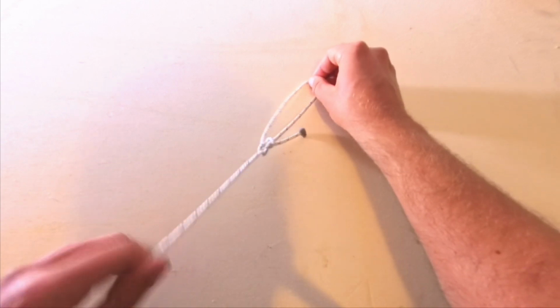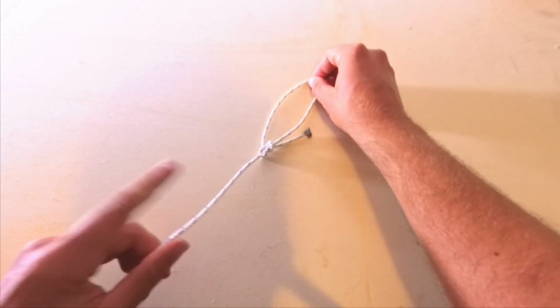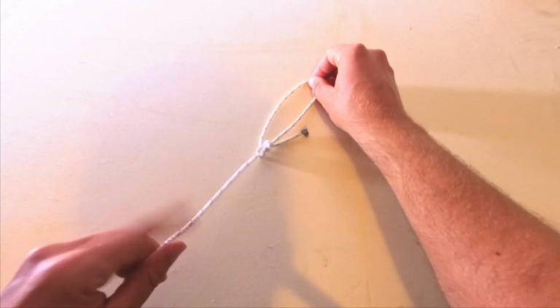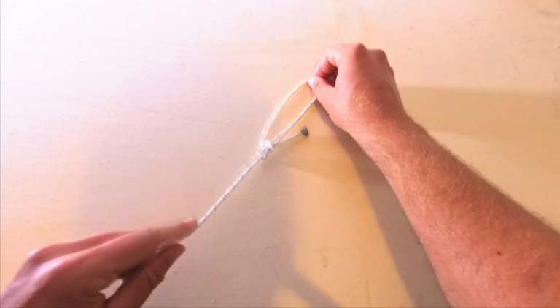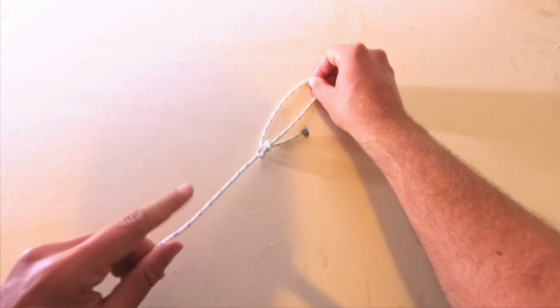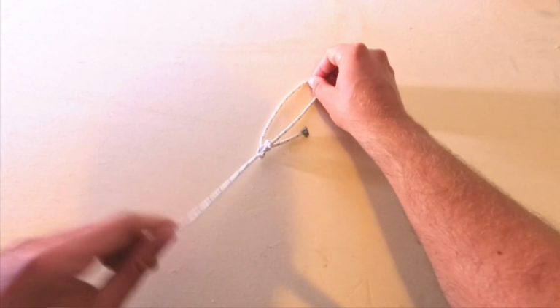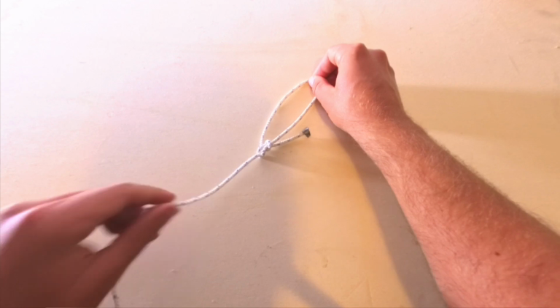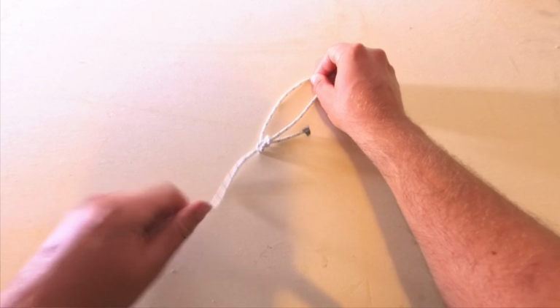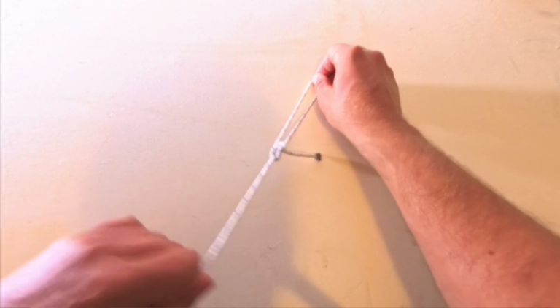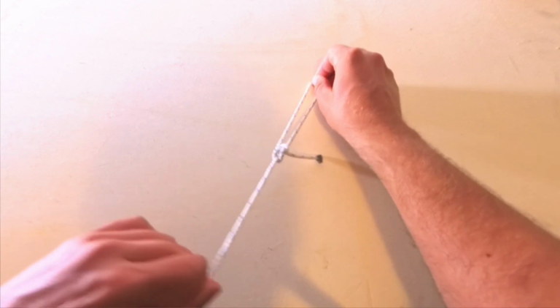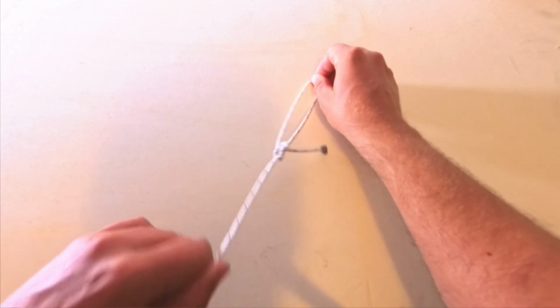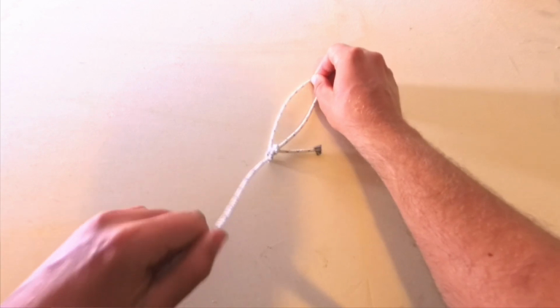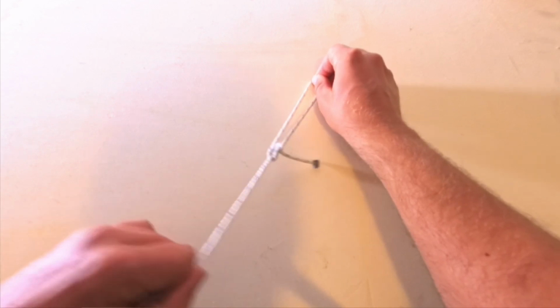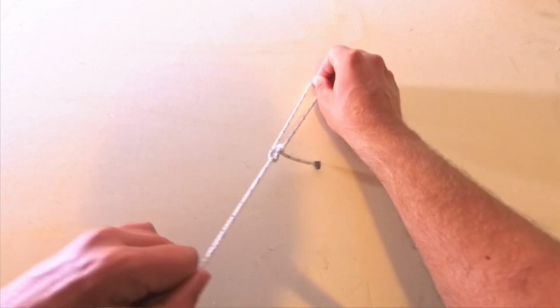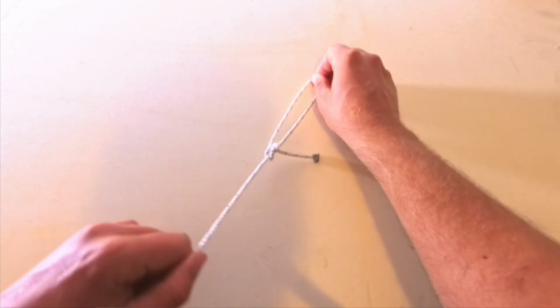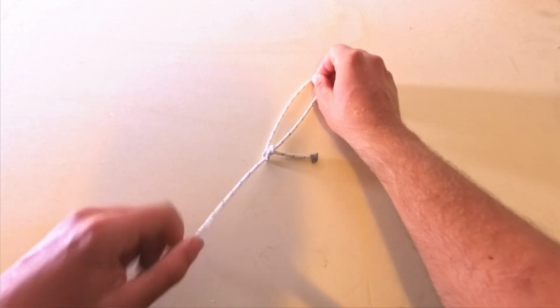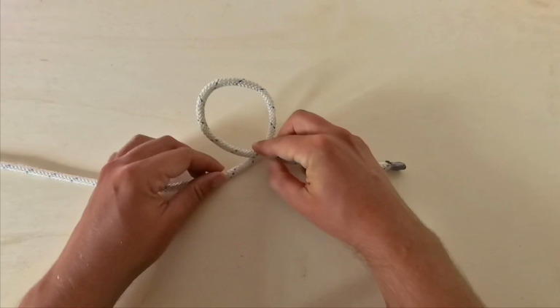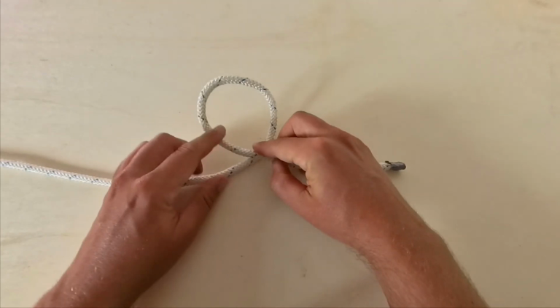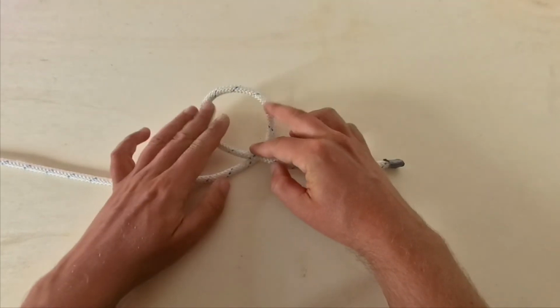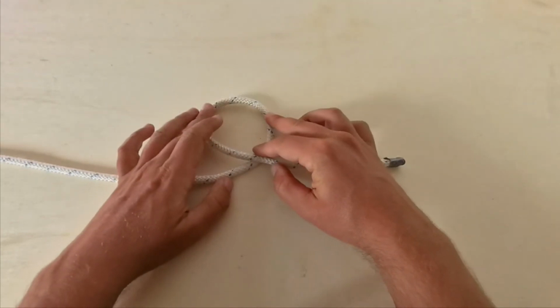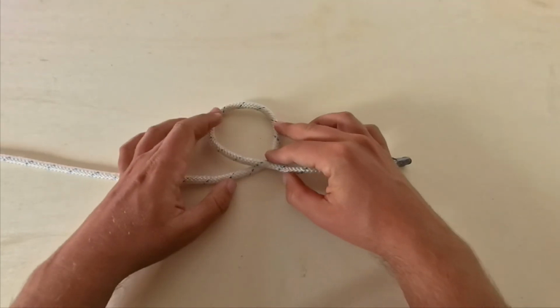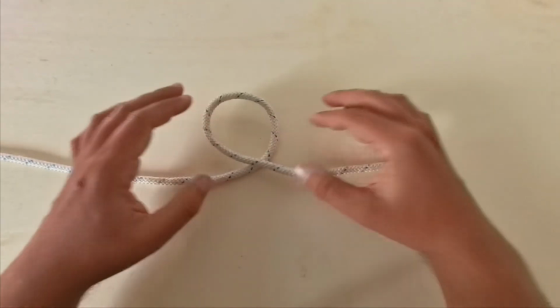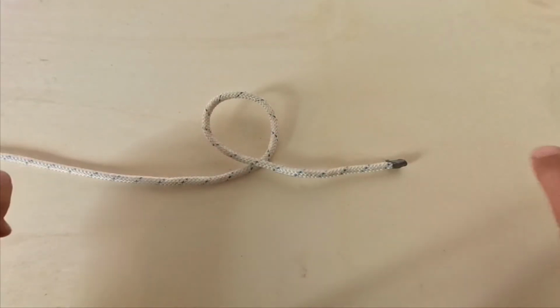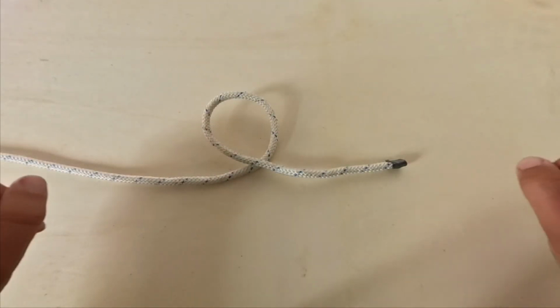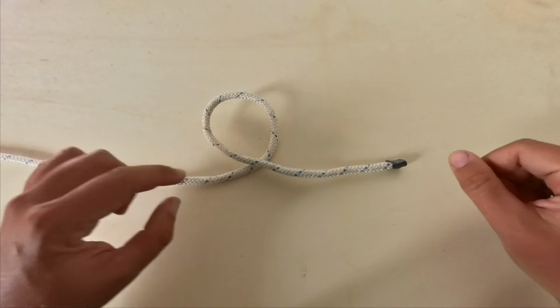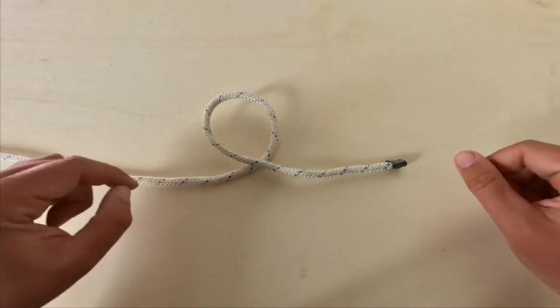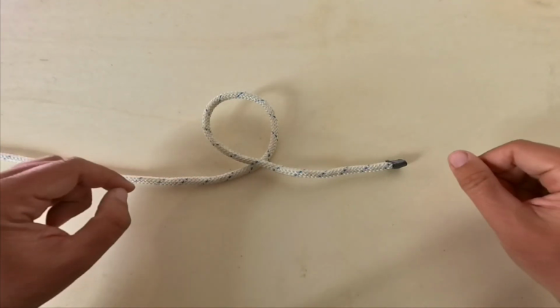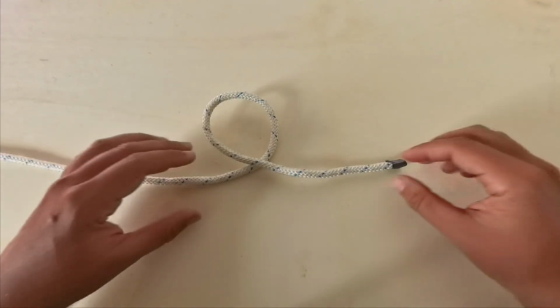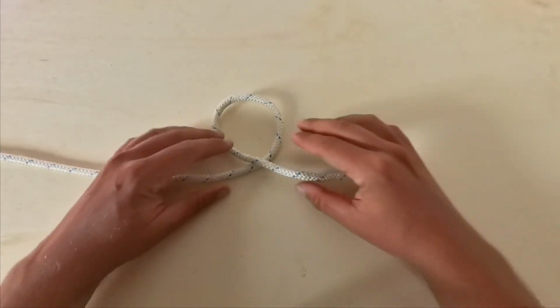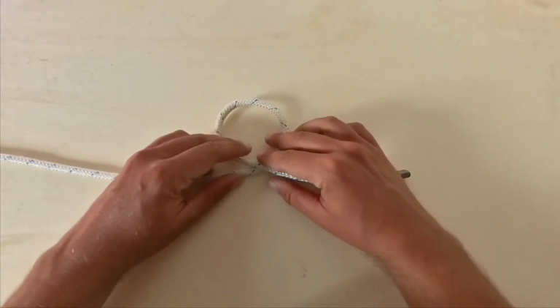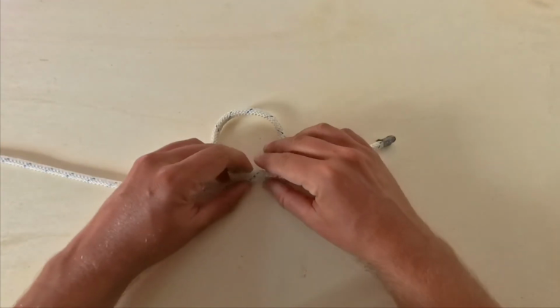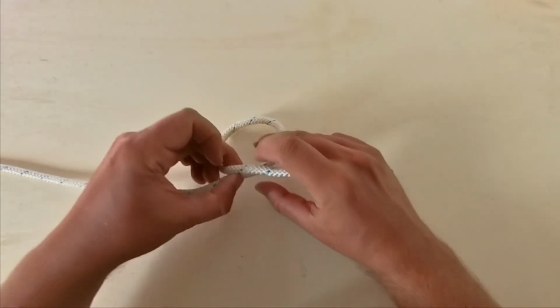Usually the standing hand will be put under tension. When we create a circle with the line, it is called a loop.